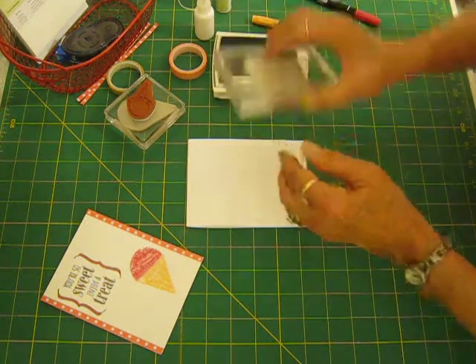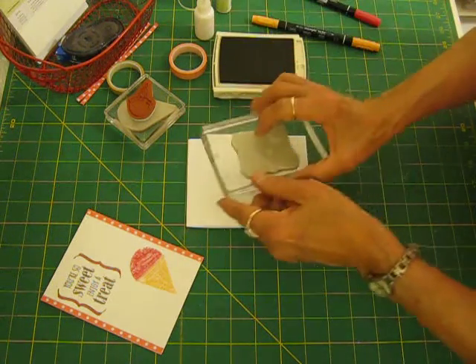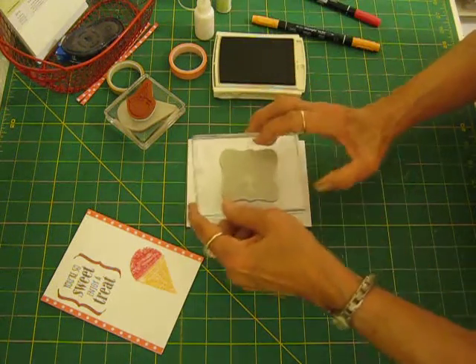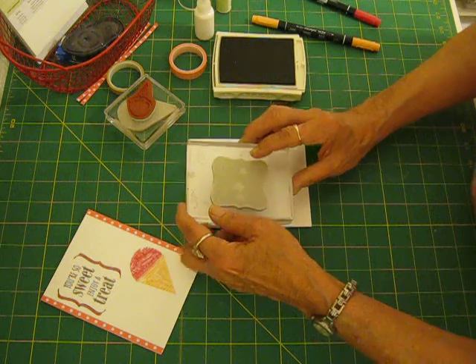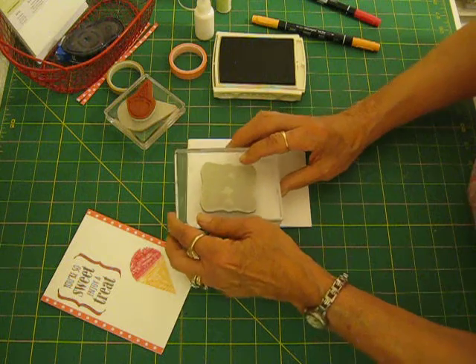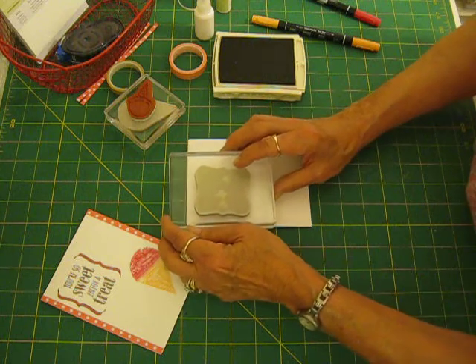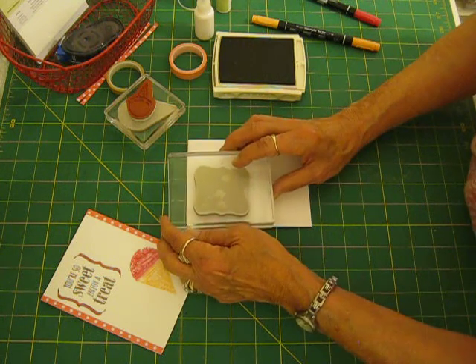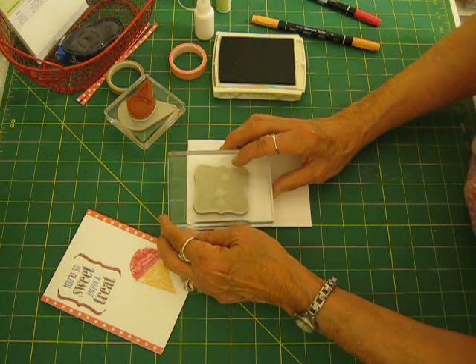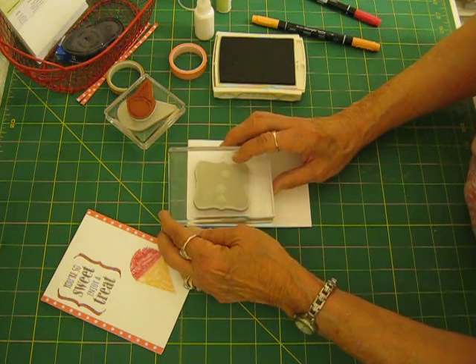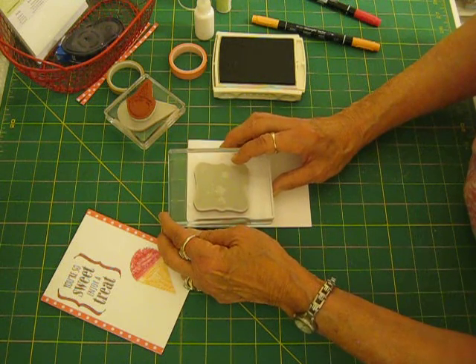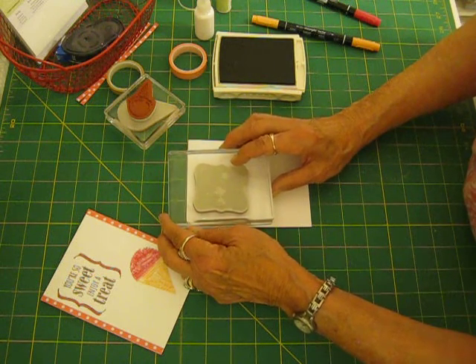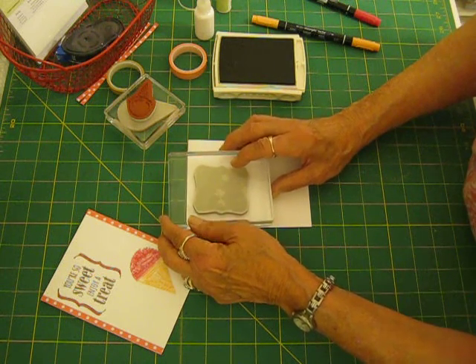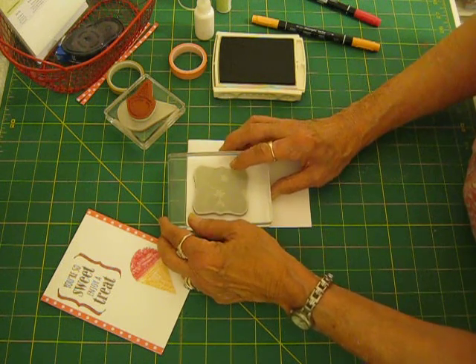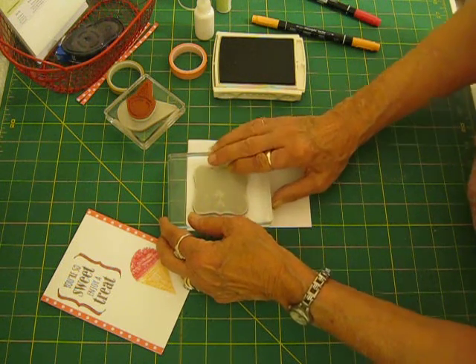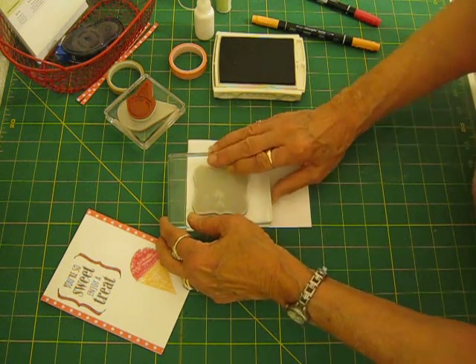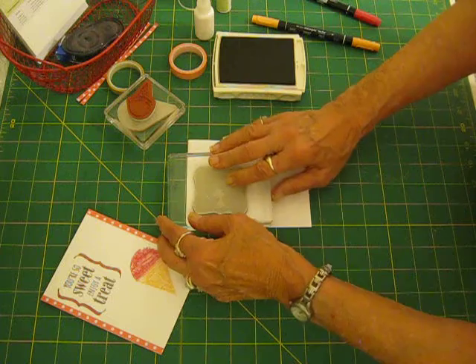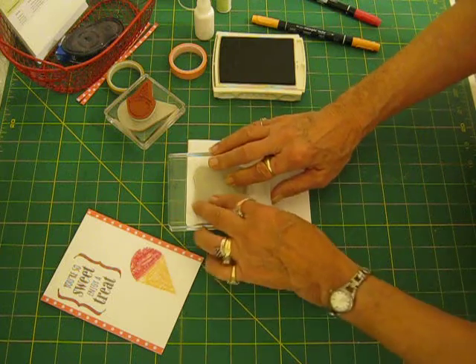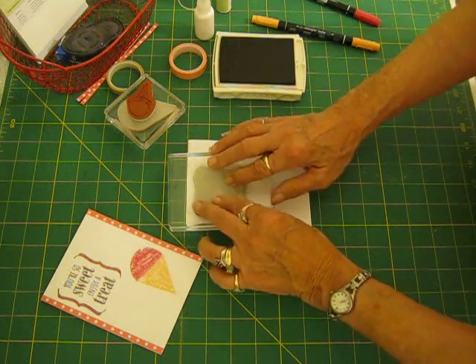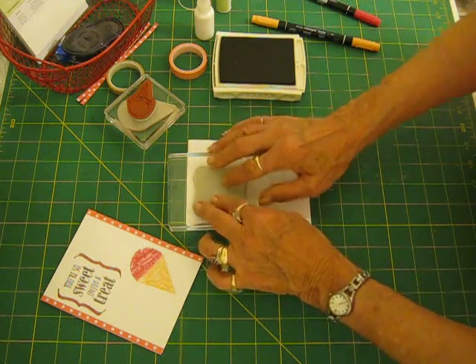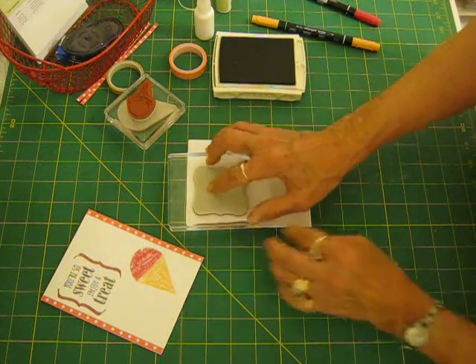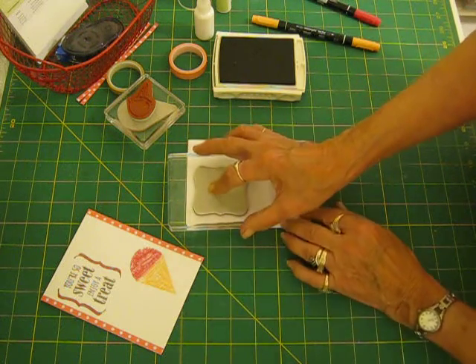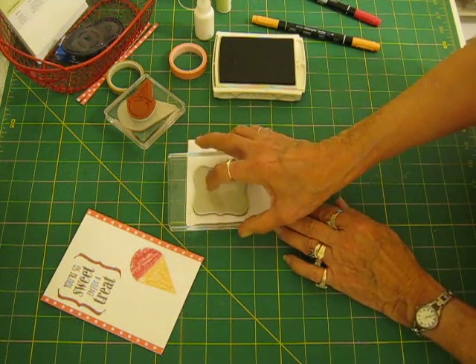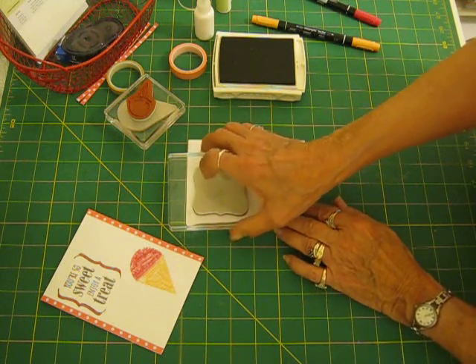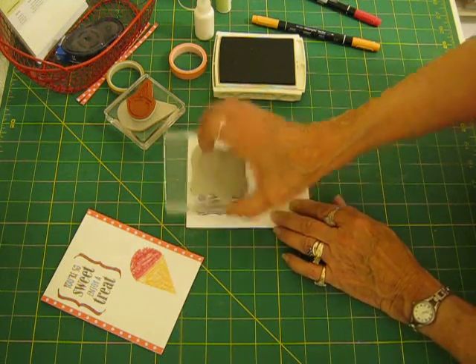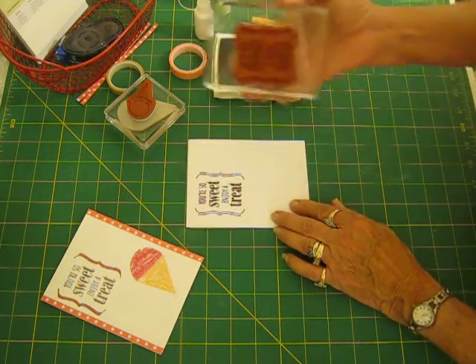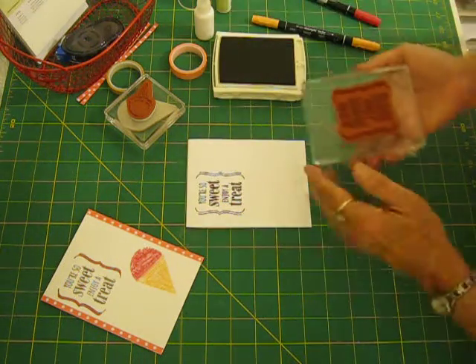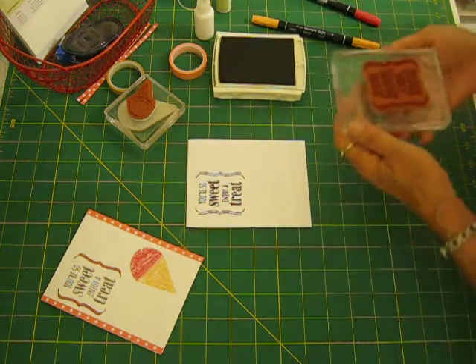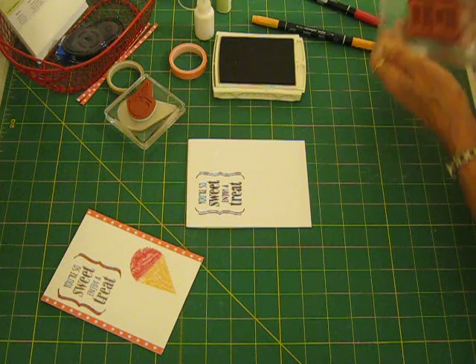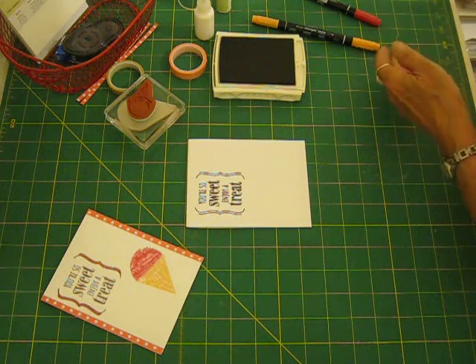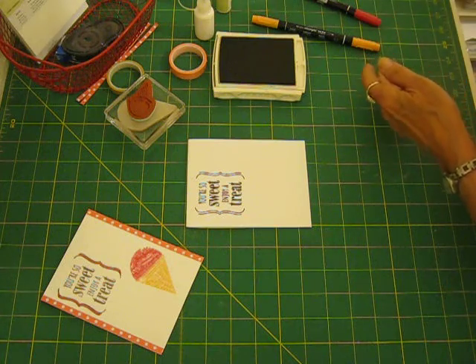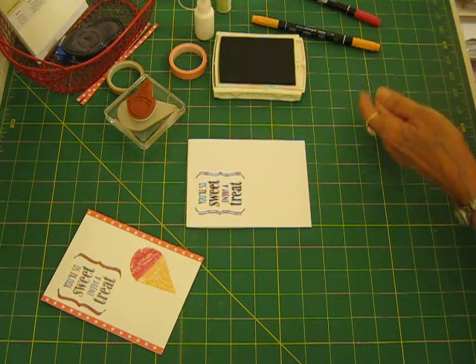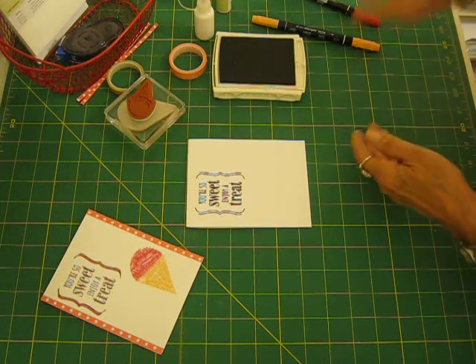And the first thing we want to do is take our soft suede and stamp the sentiment up here. Okay, that looks pretty good. And we'll stamp it over a little way so we've got enough room for that strip of polka dot.